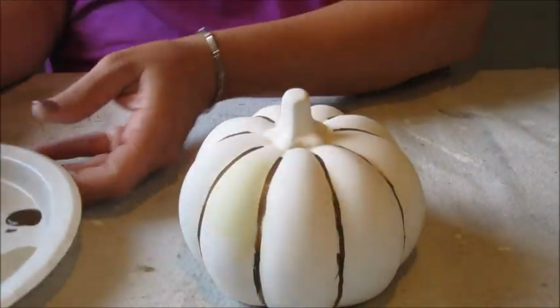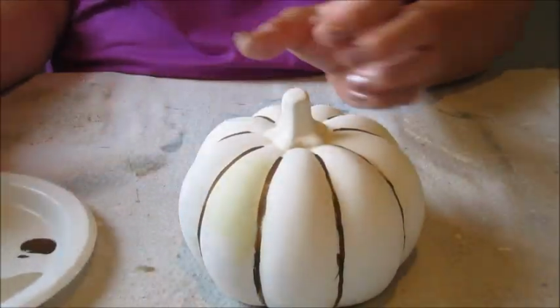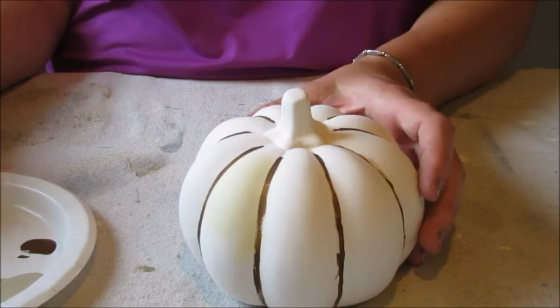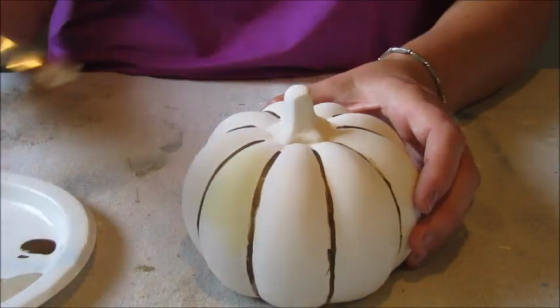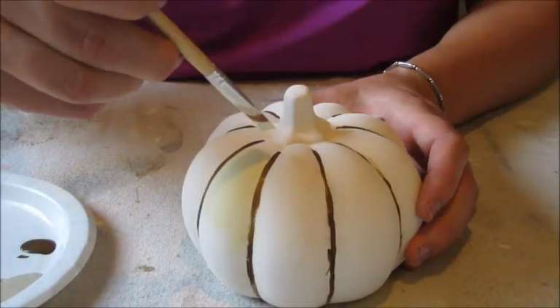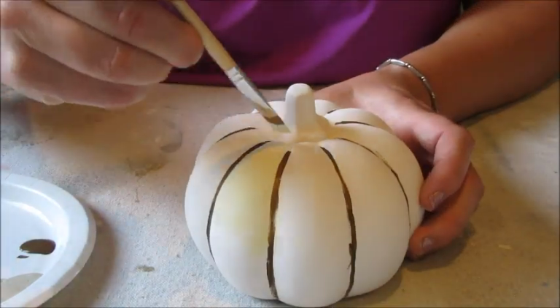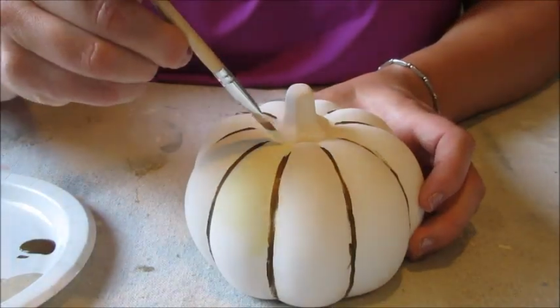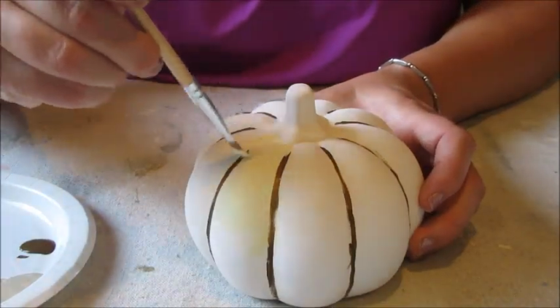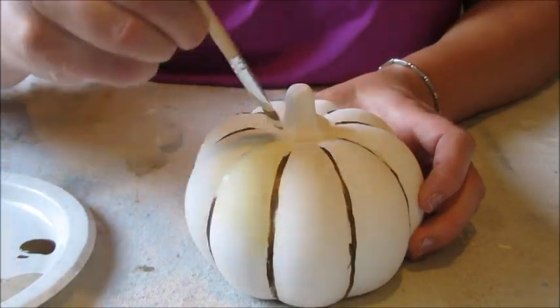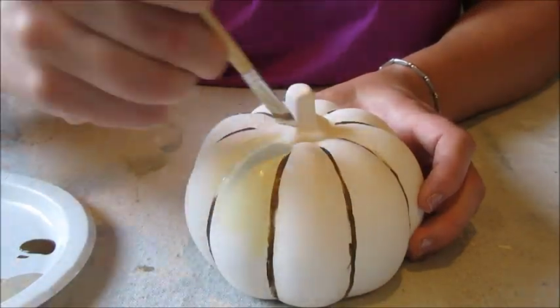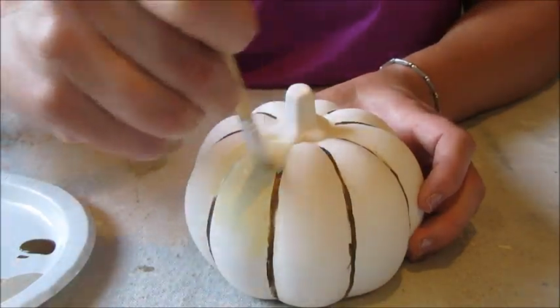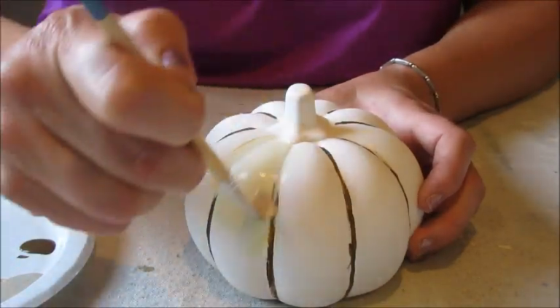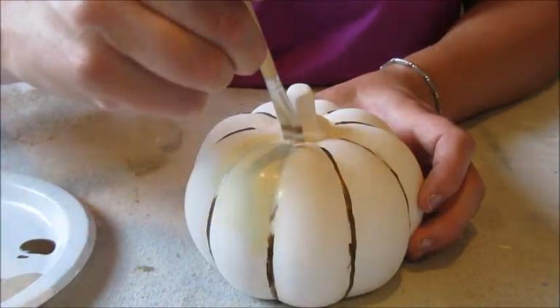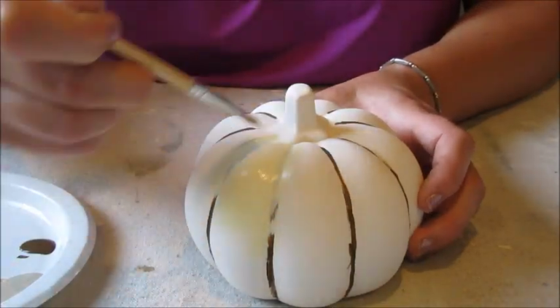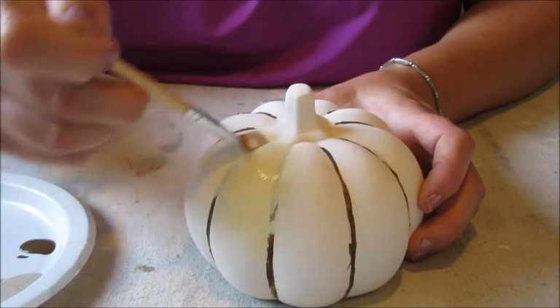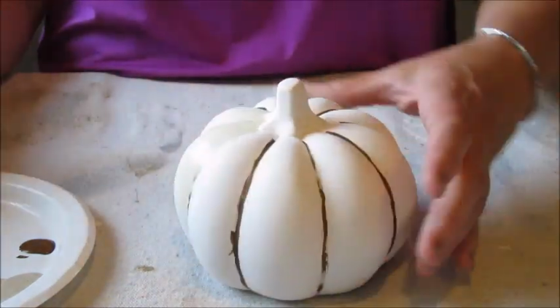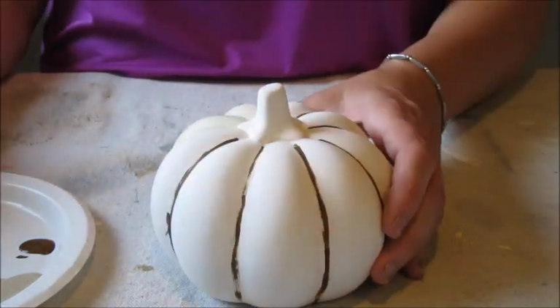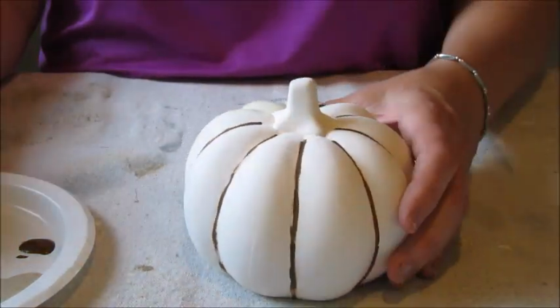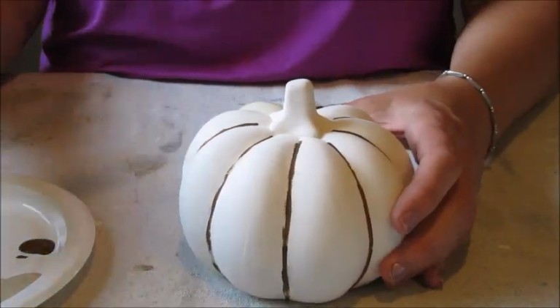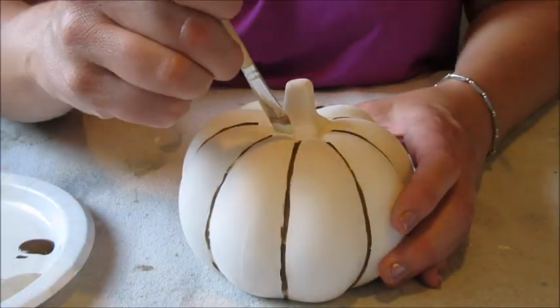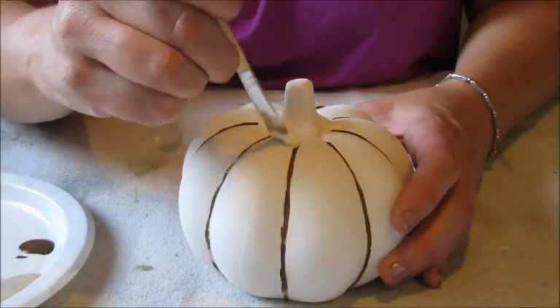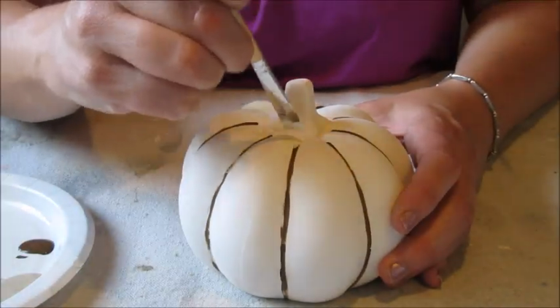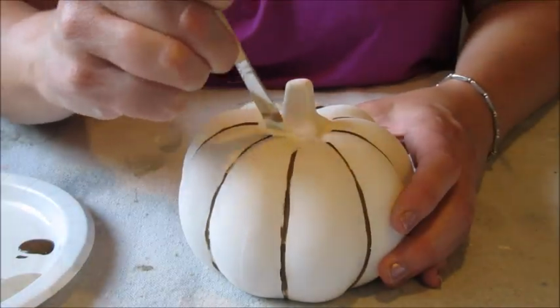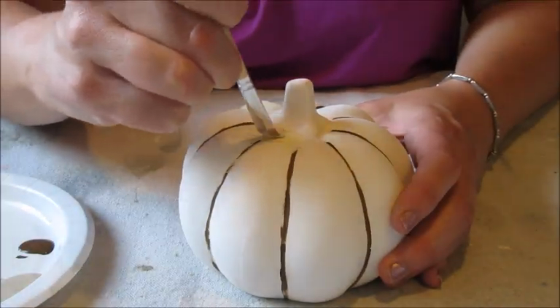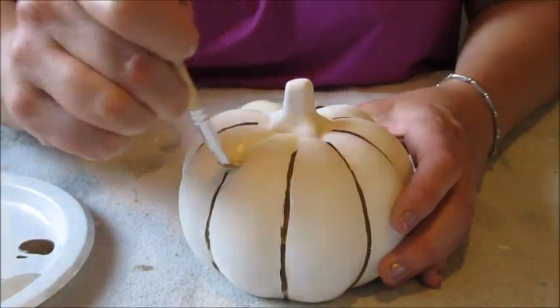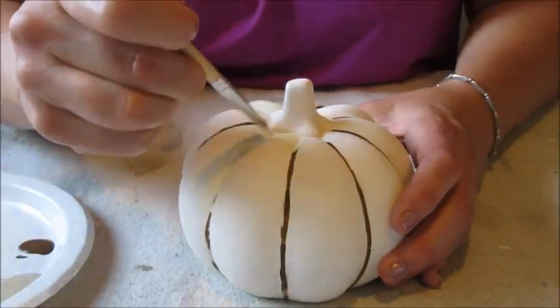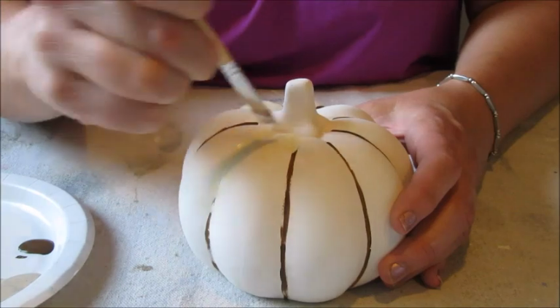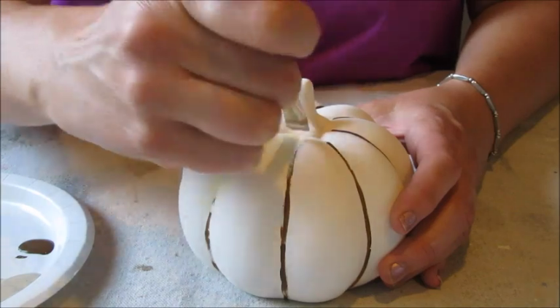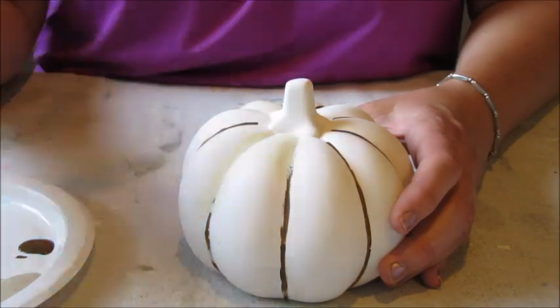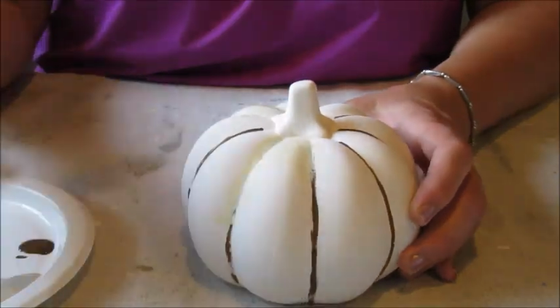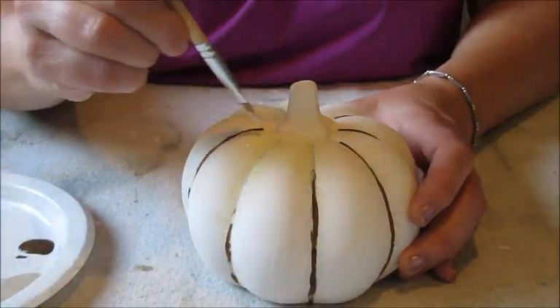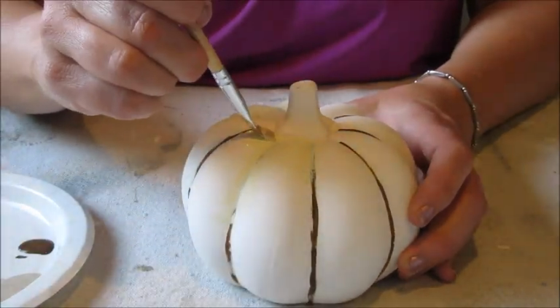Next, using a flat brush and my white paint I simply painted the whole pumpkin. When painting over the previous brown paint I was careful not to add too much on top, applying only what was needed to blend the color out.